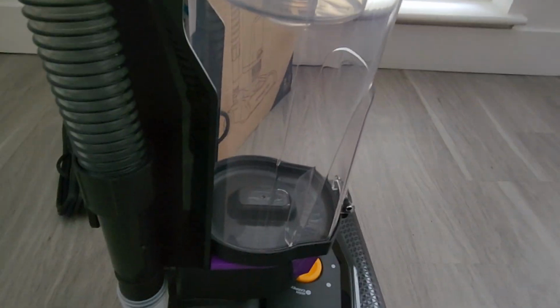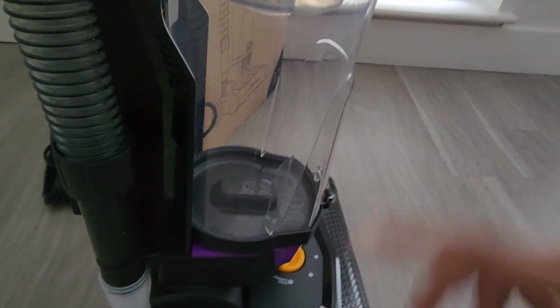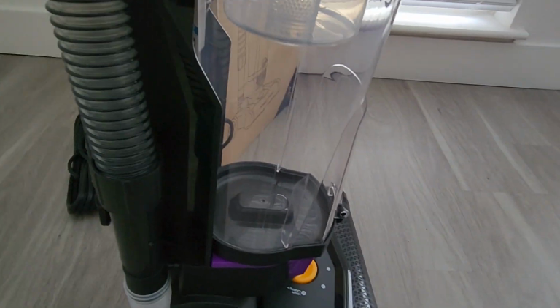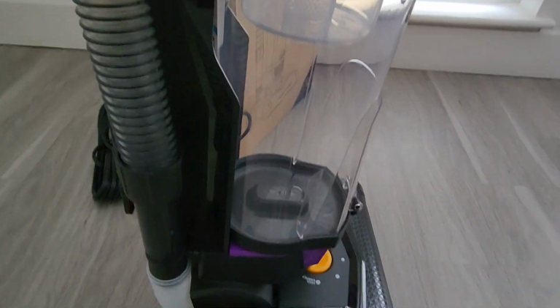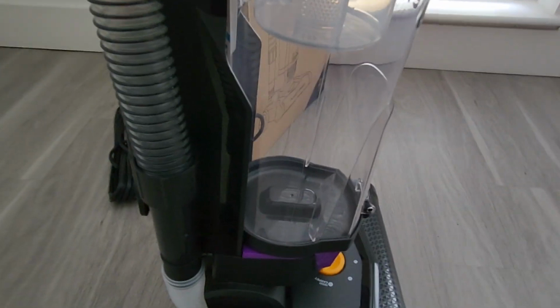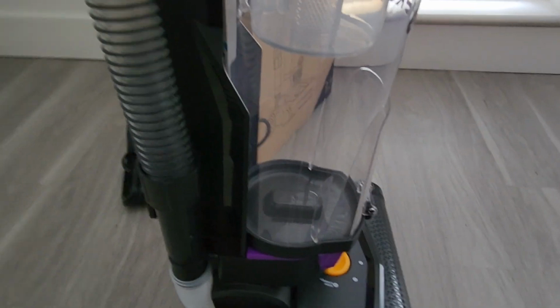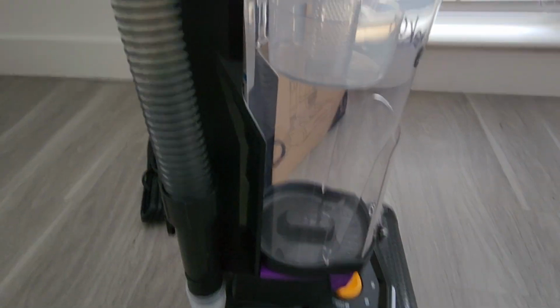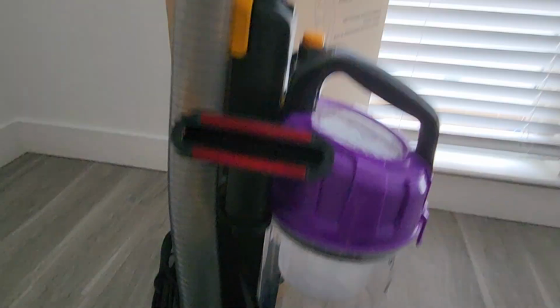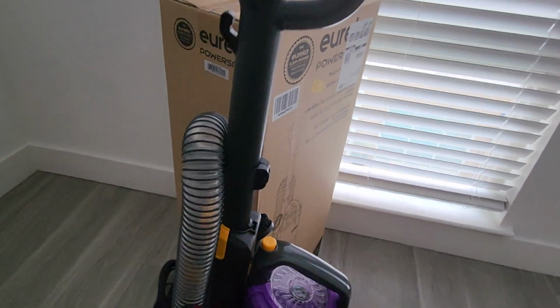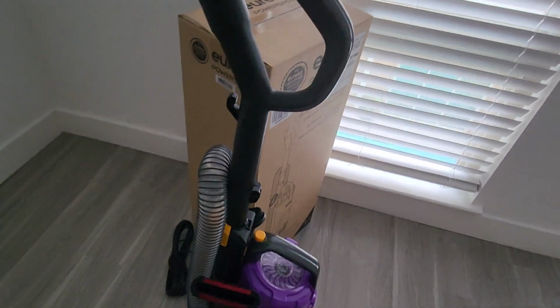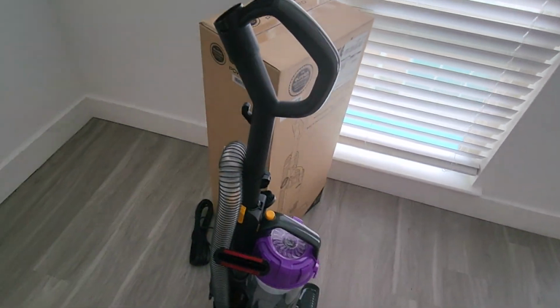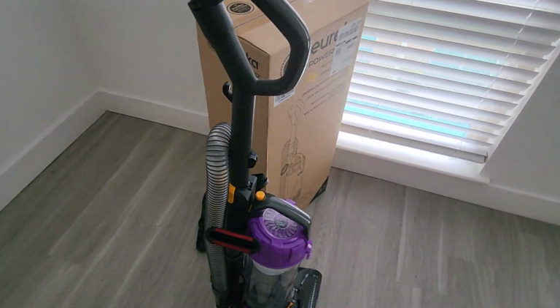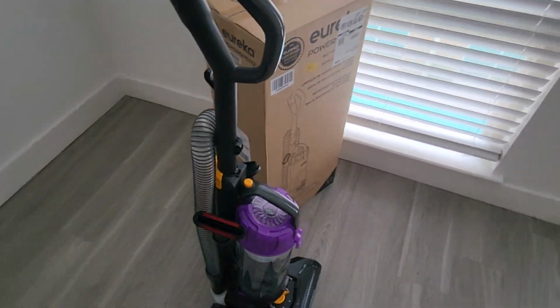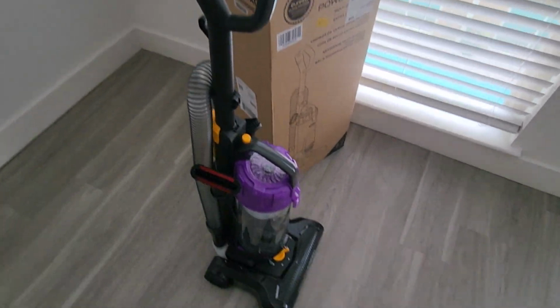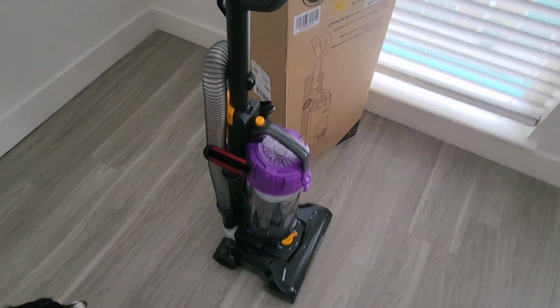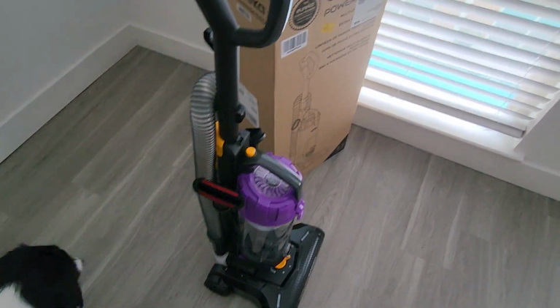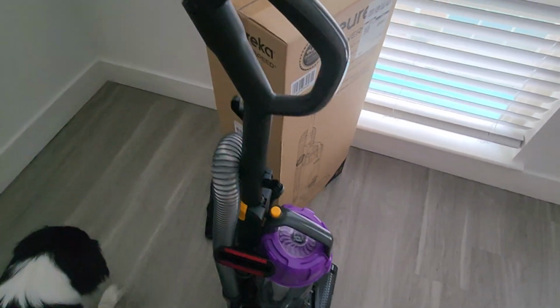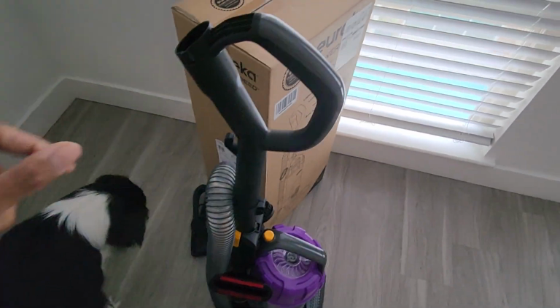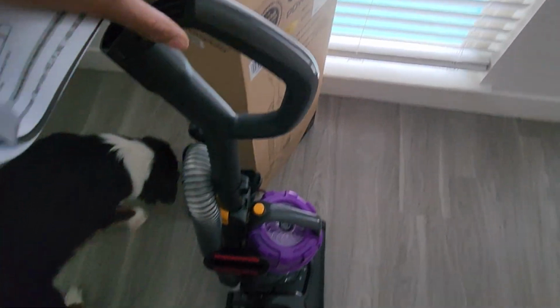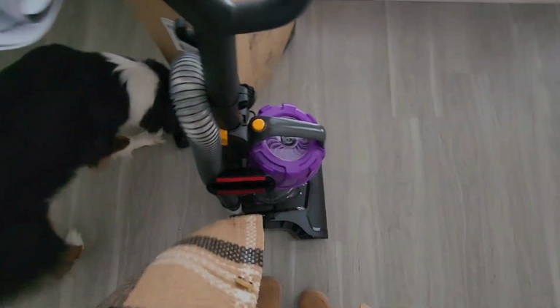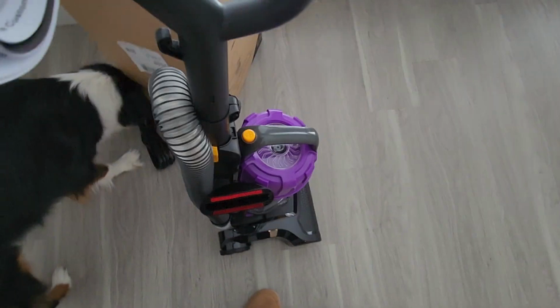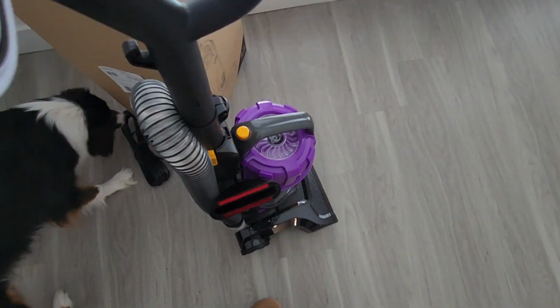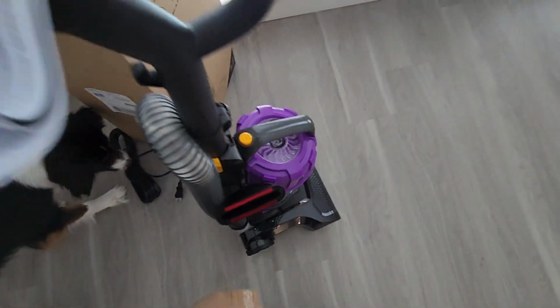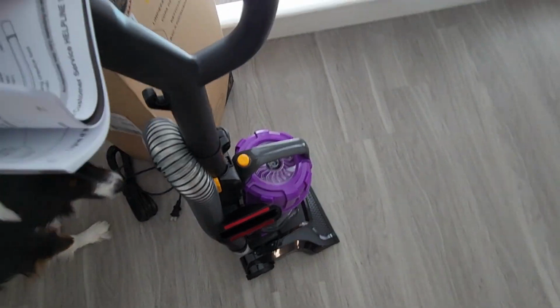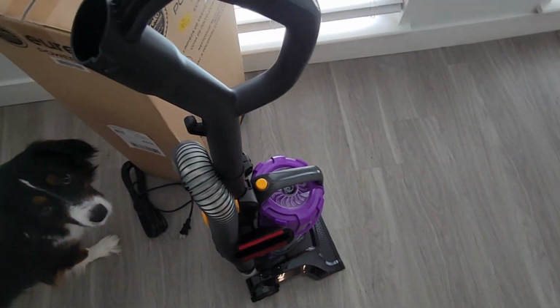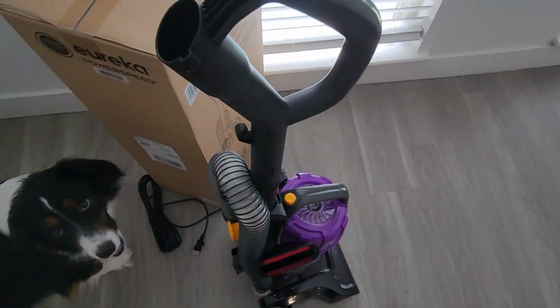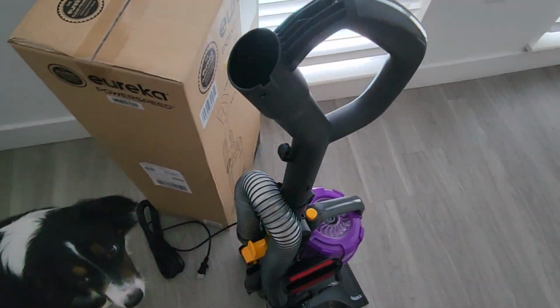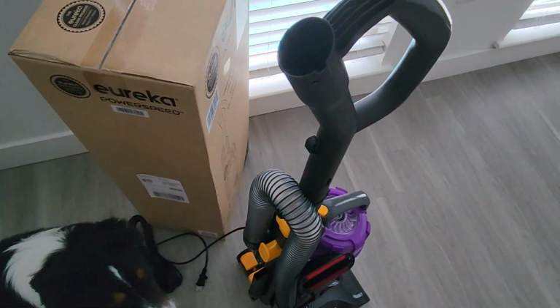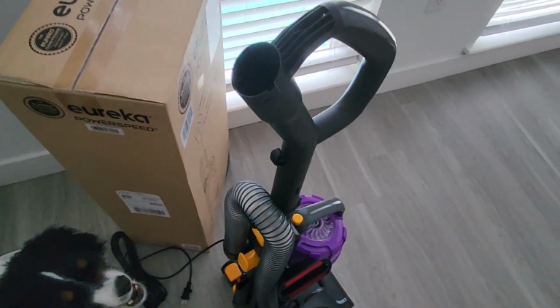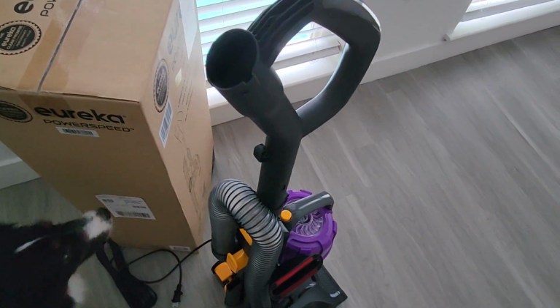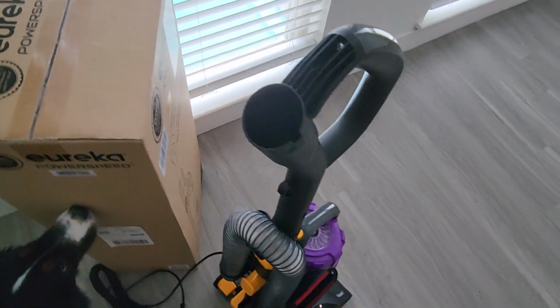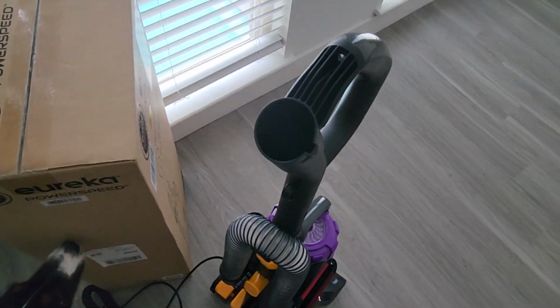This thing is very powerful, but it's also very, very loud. I don't care though because it does the job and it's lightweight — it's not too heavy. It's not like those bulky, huge vacuums that you can't lift from one room.